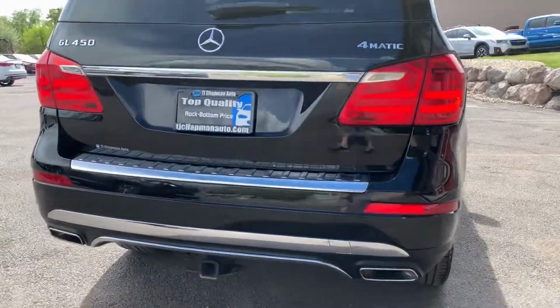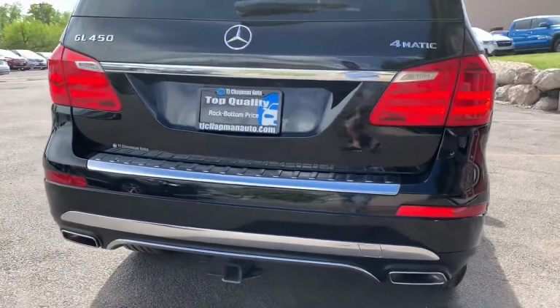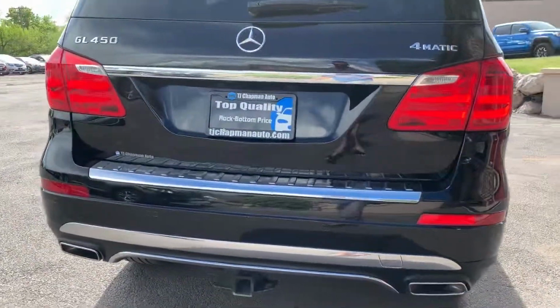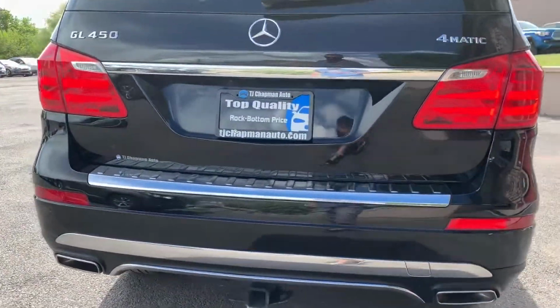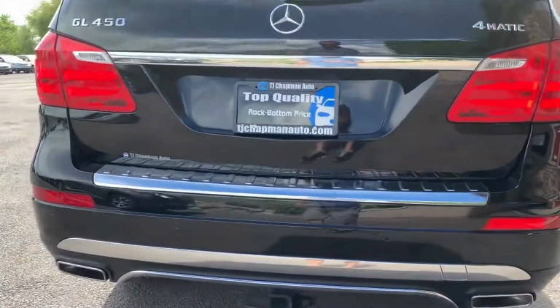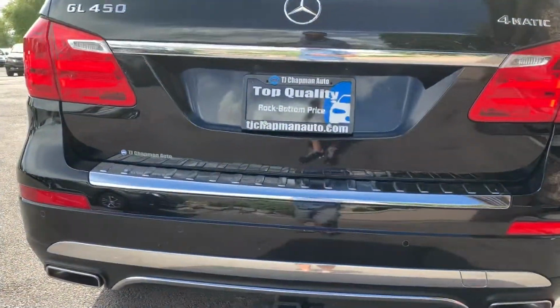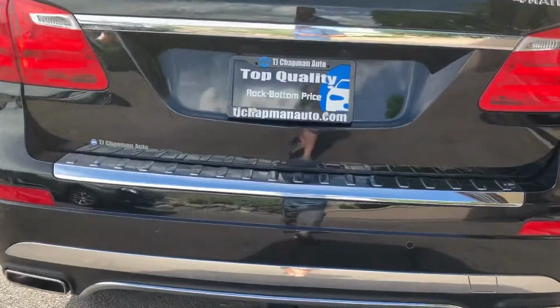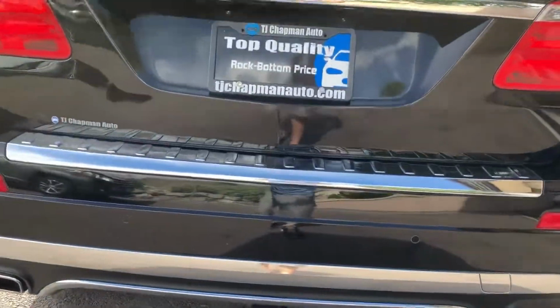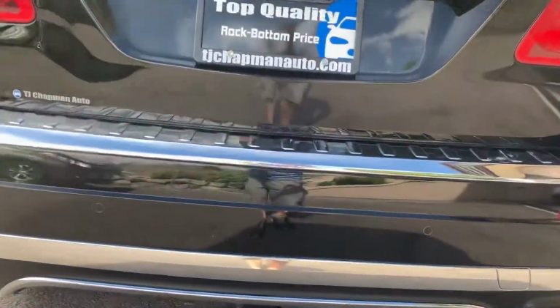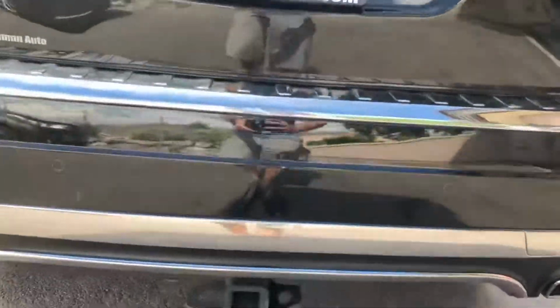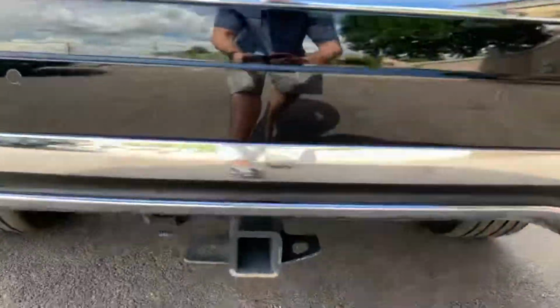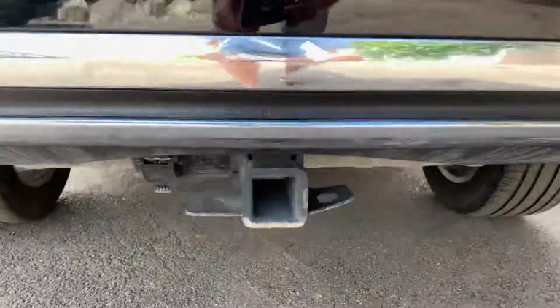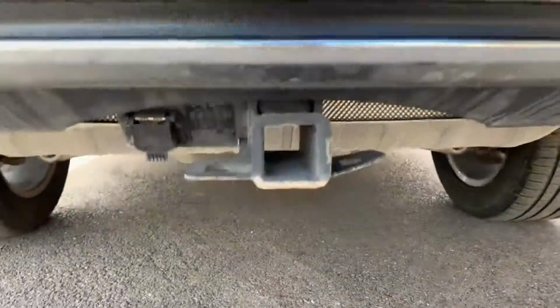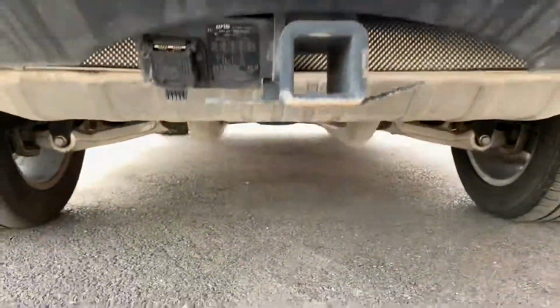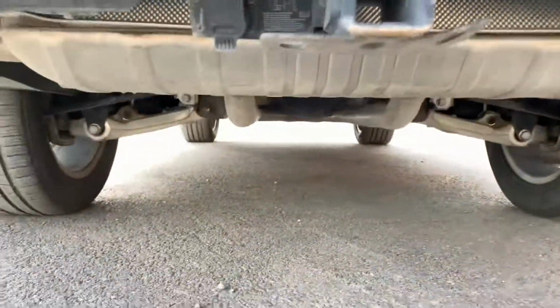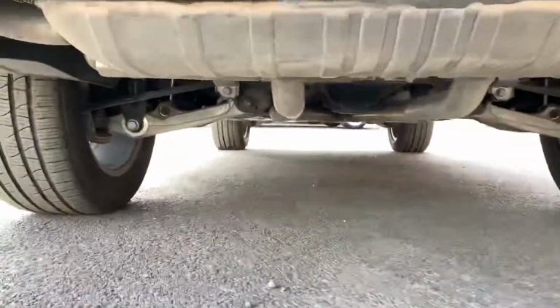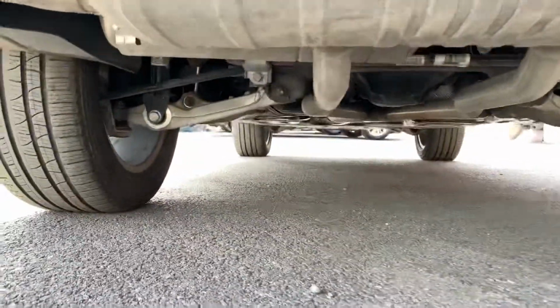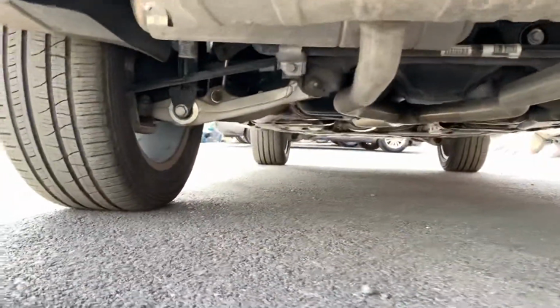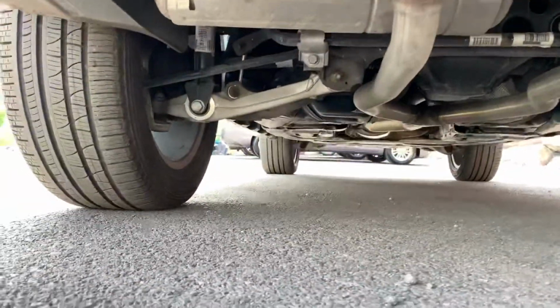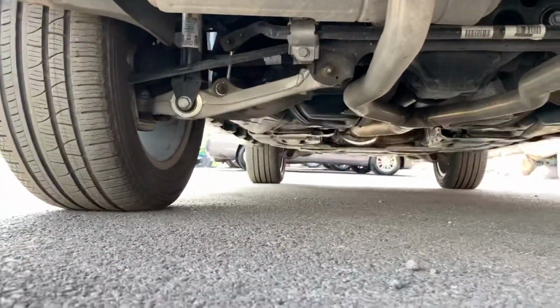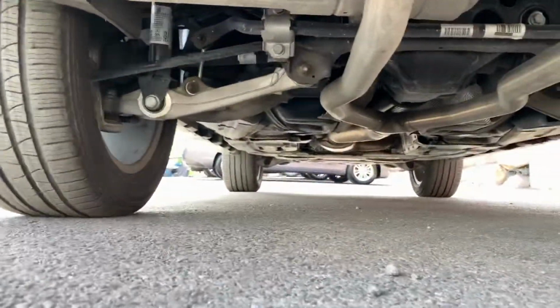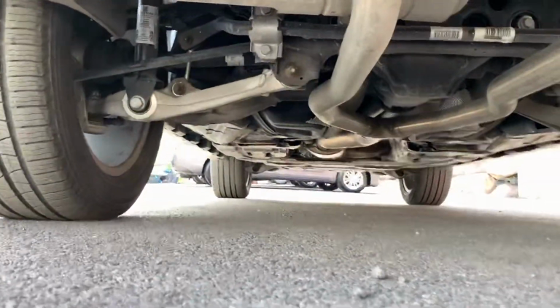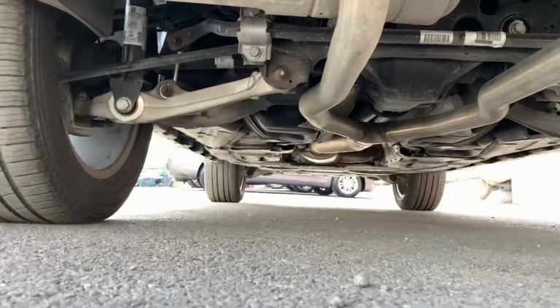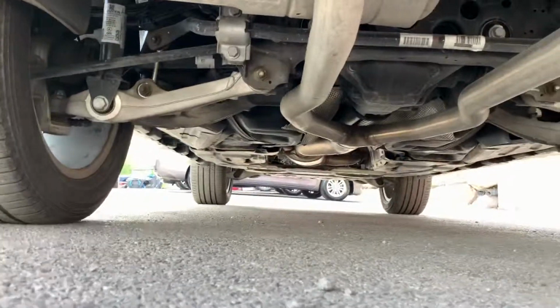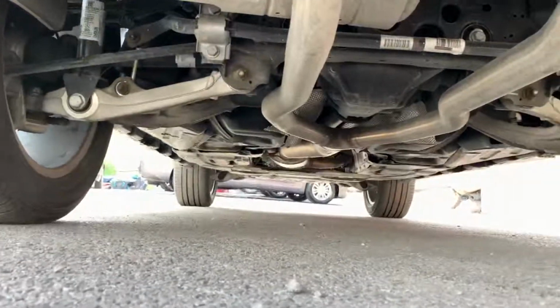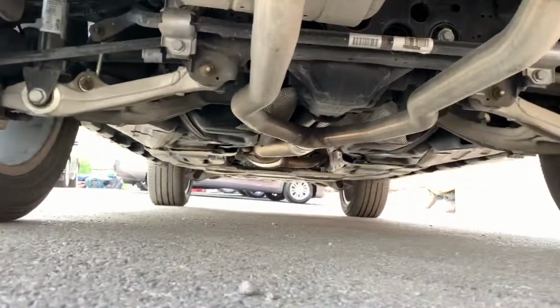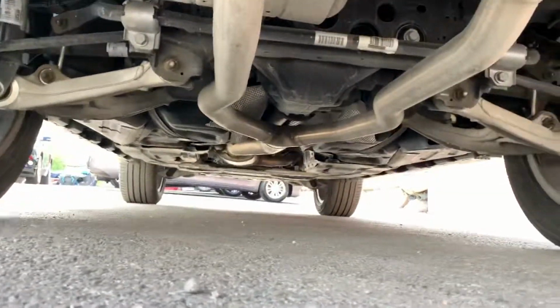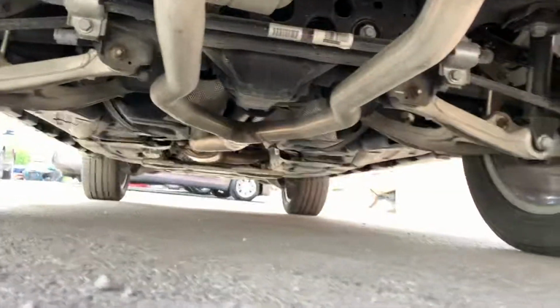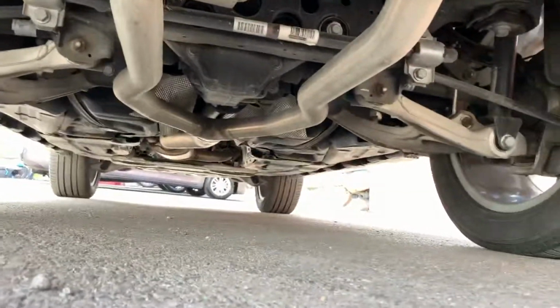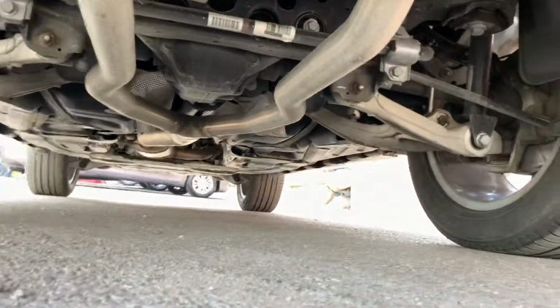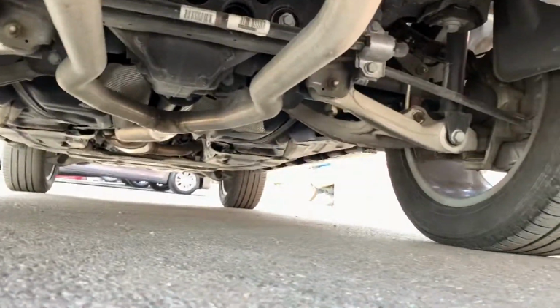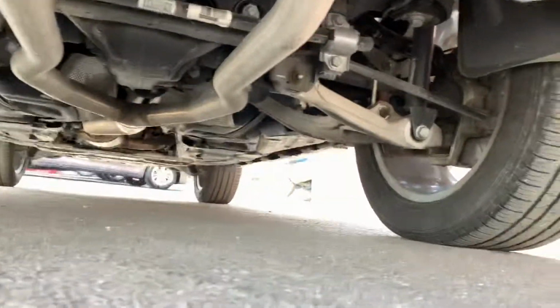We've gone through it and we didn't have to do a dang thing. We did a 150-point inspection, touched every button, everything works. I've actually been driving this for a little while and put a bunch of miles on it.